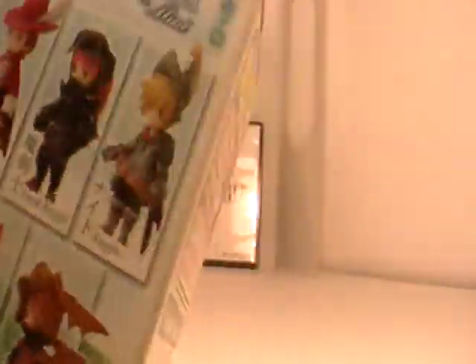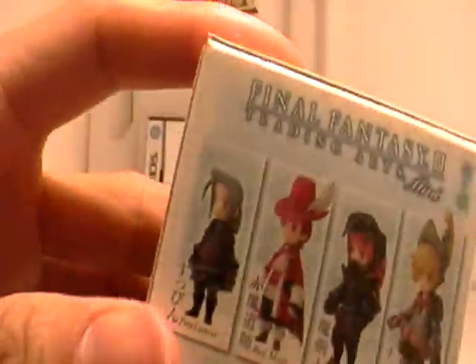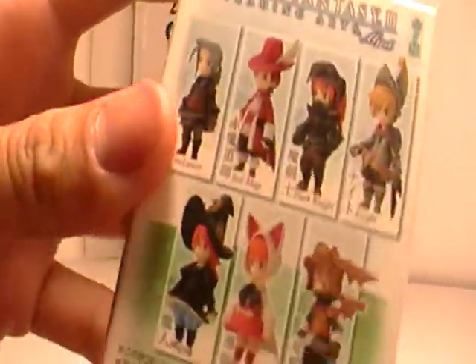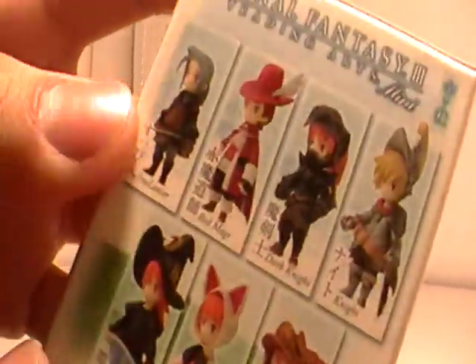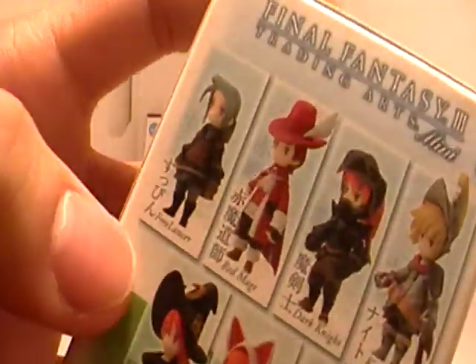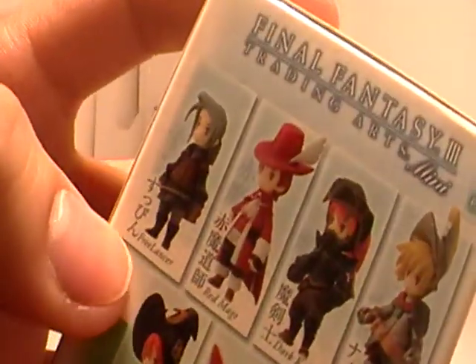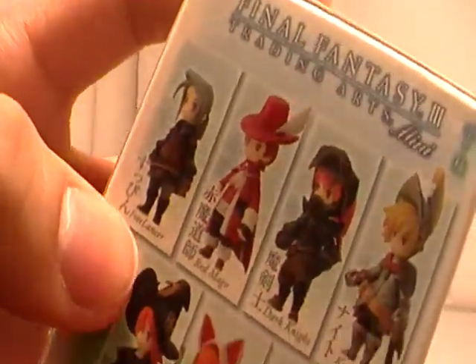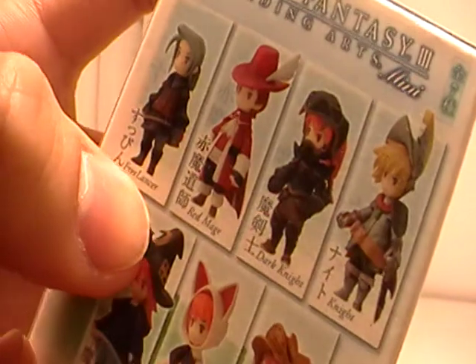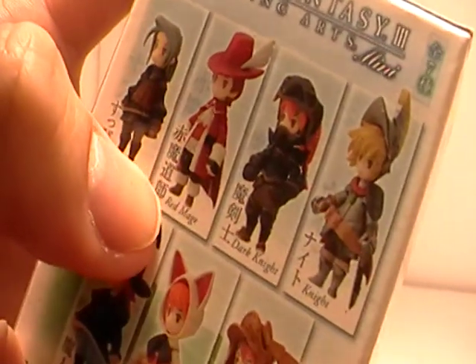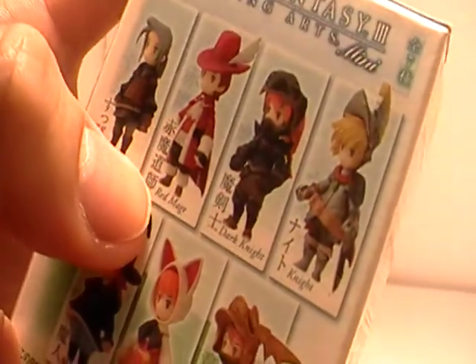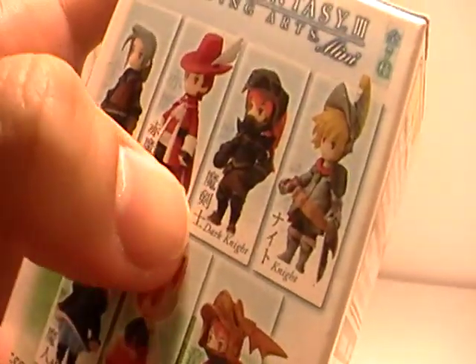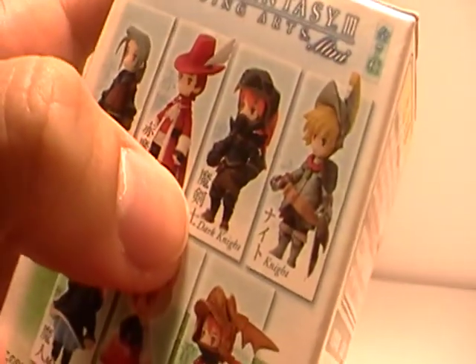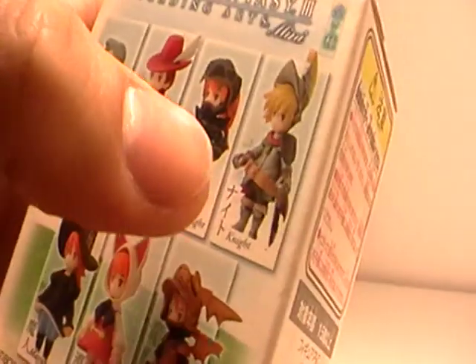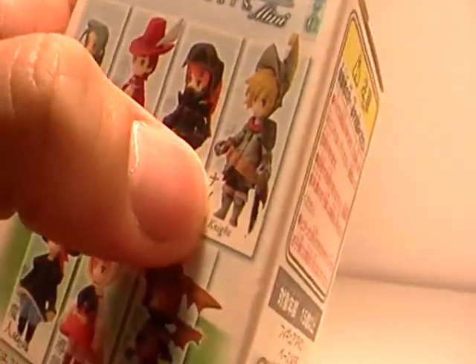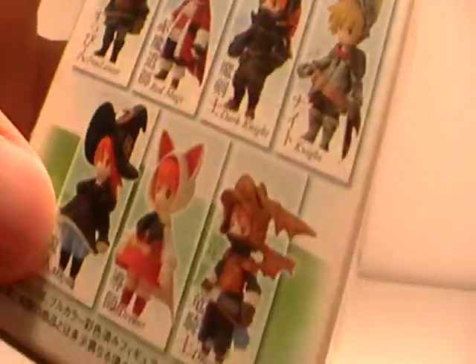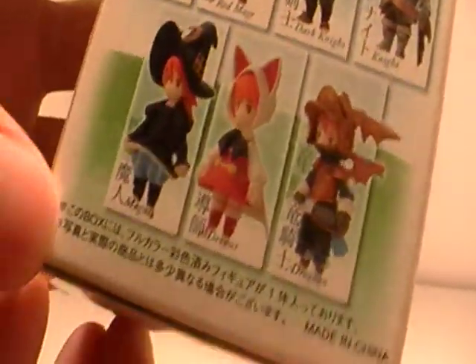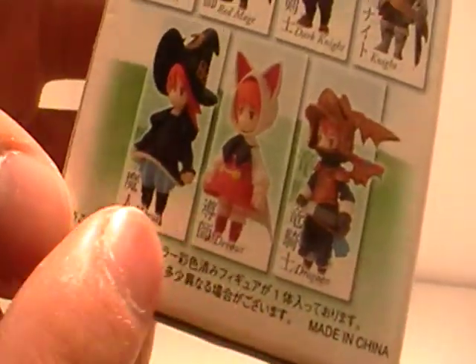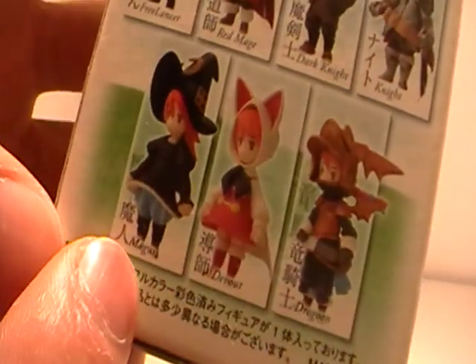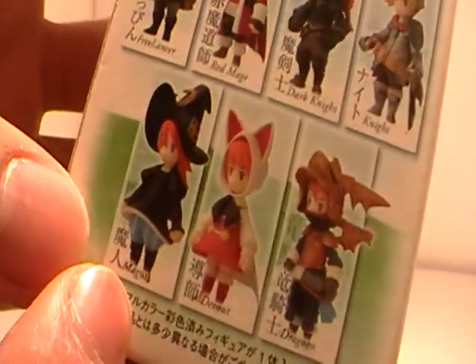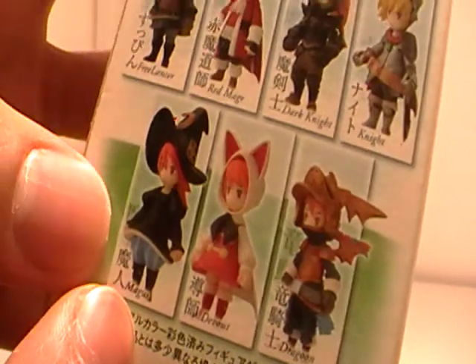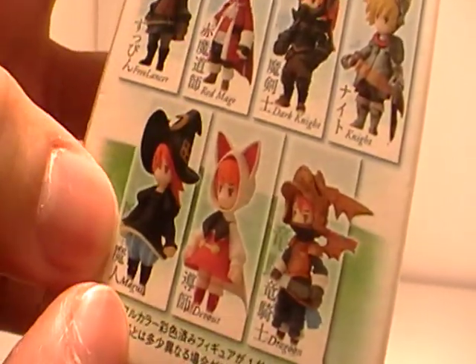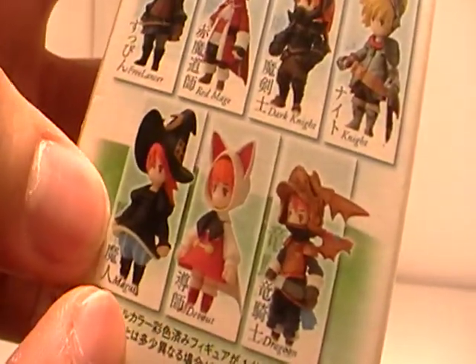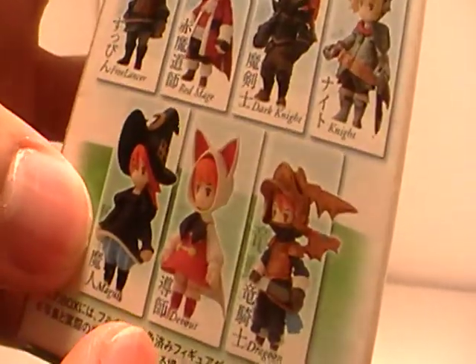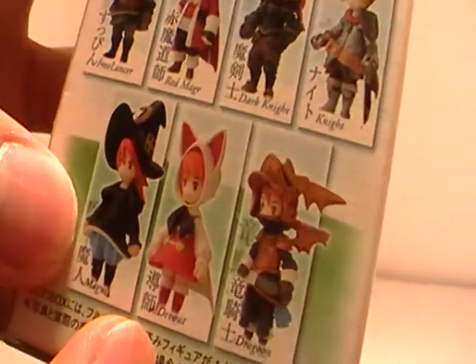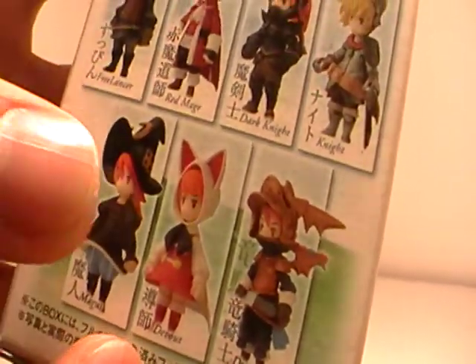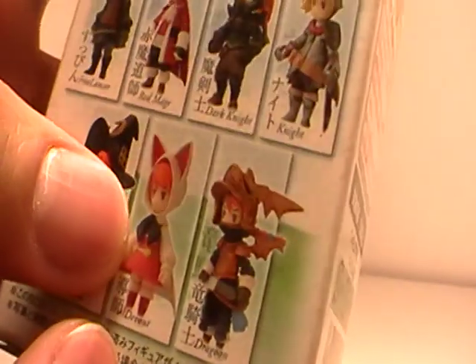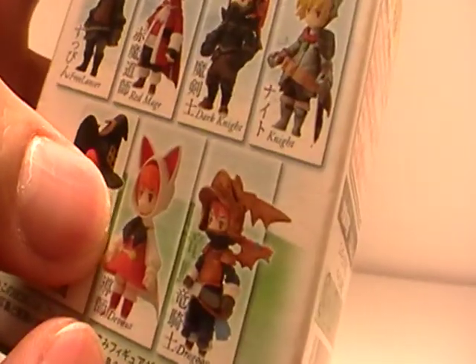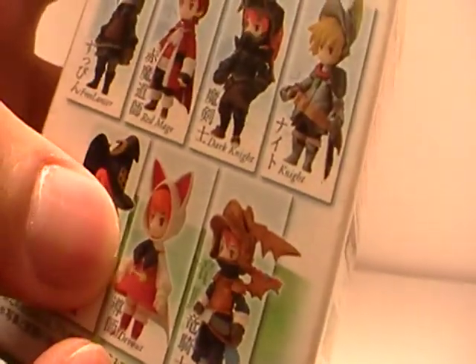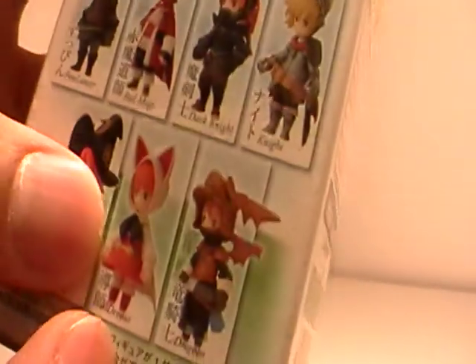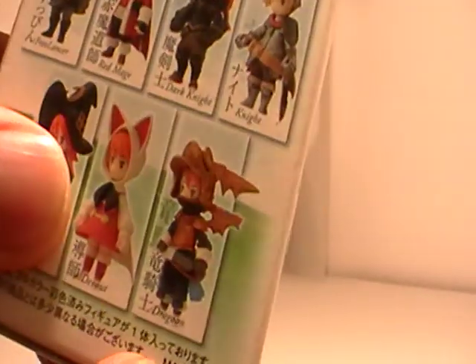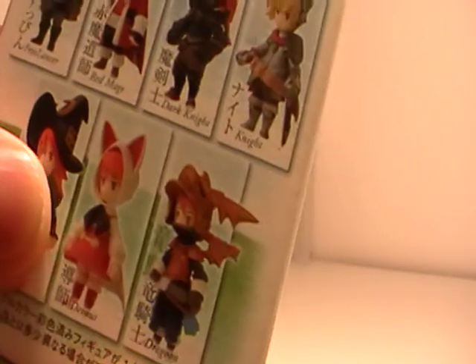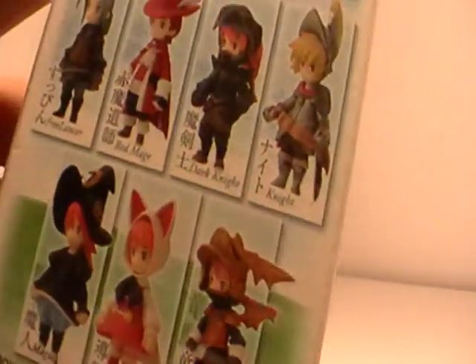This set came with a Freelancer, Red Mage, Dark Knight, Knight, Magus — which is just another name for Black Mage — a Devout, which is another name for White Mage, and a Dragoon.